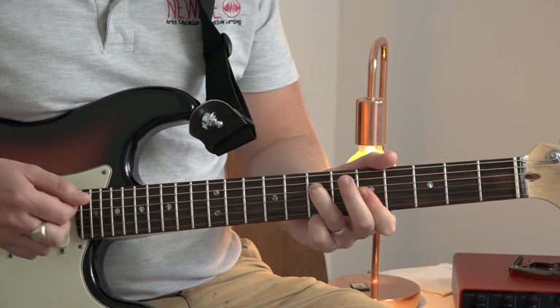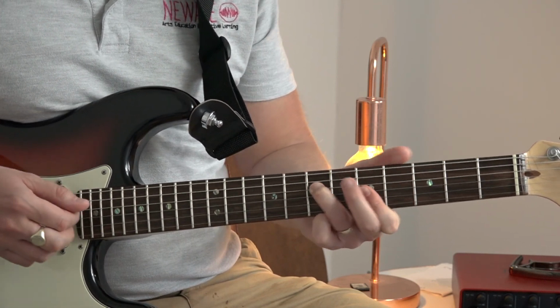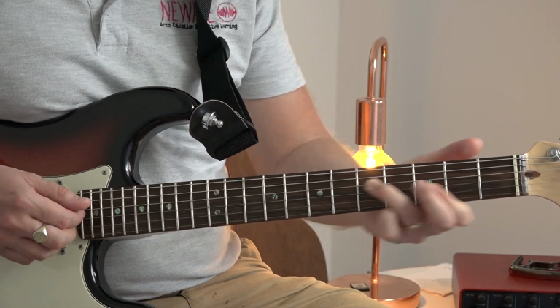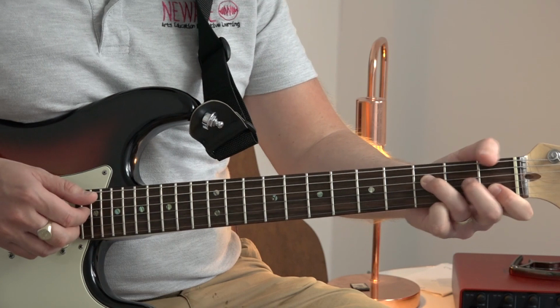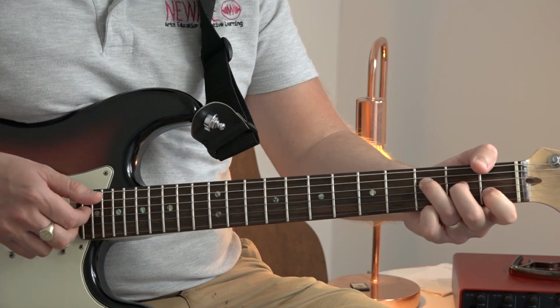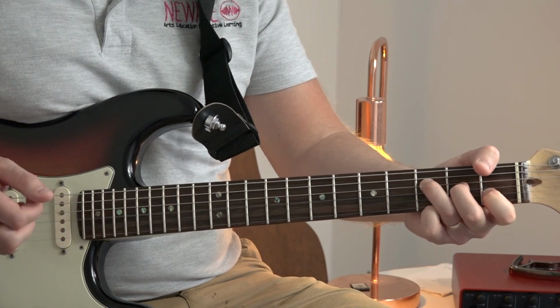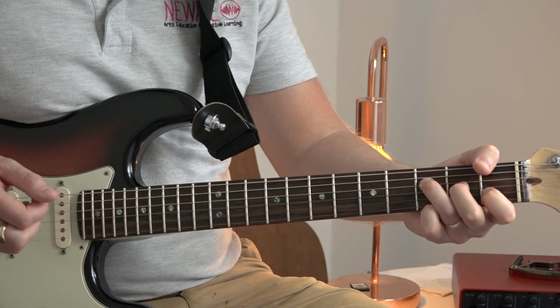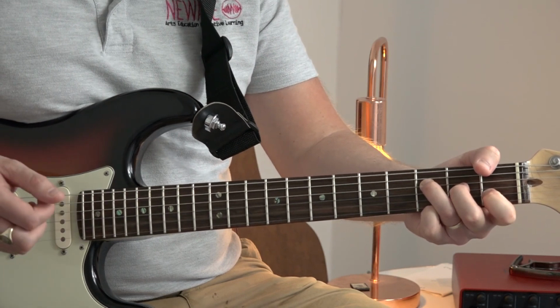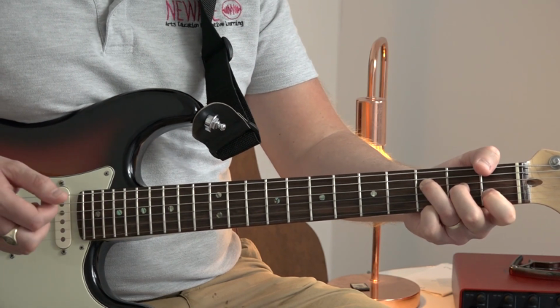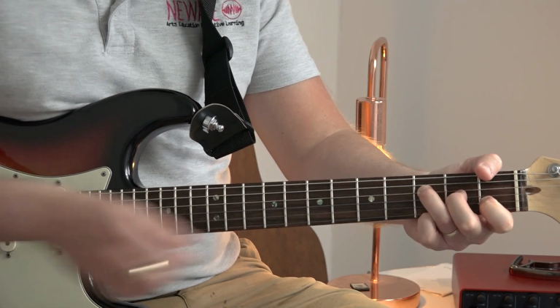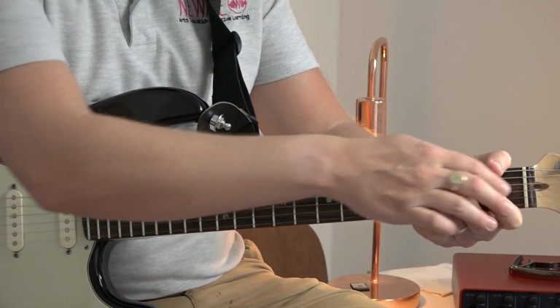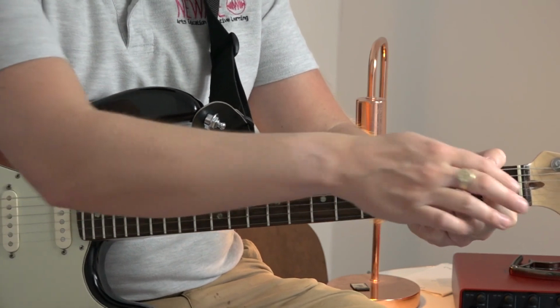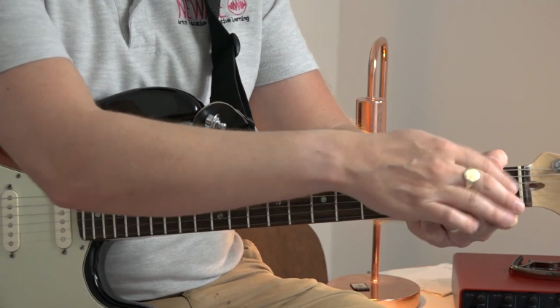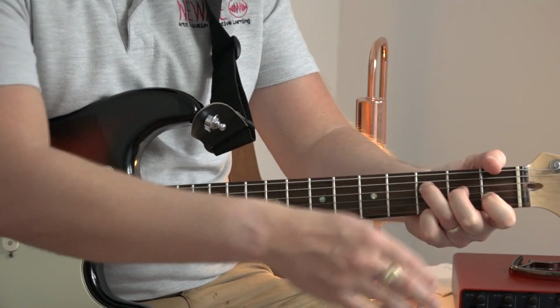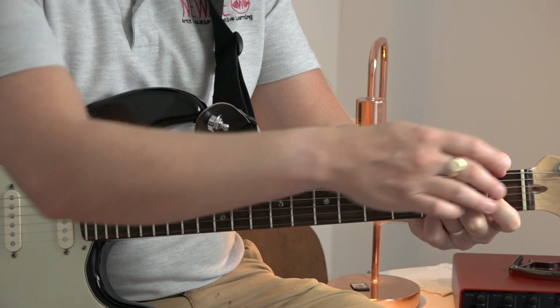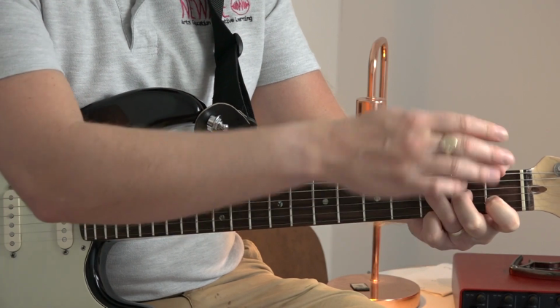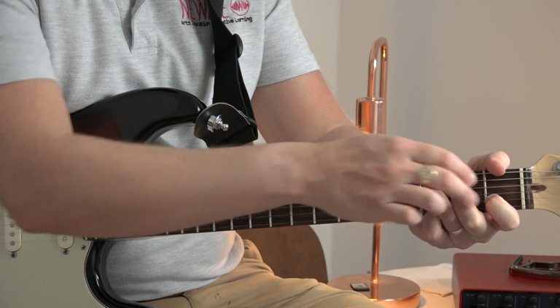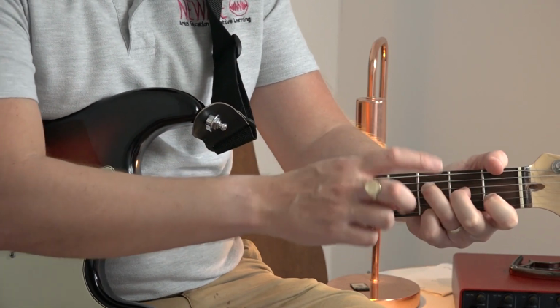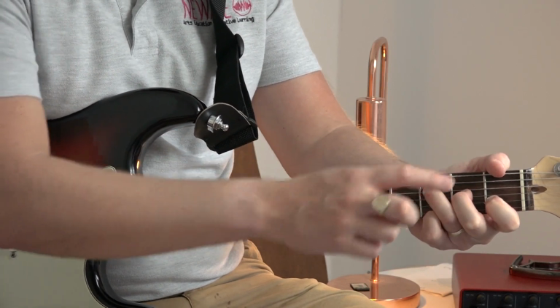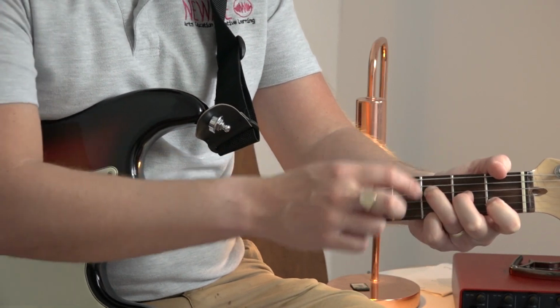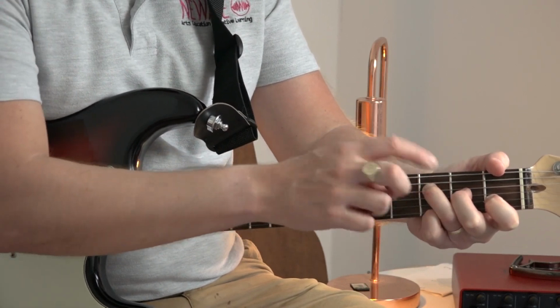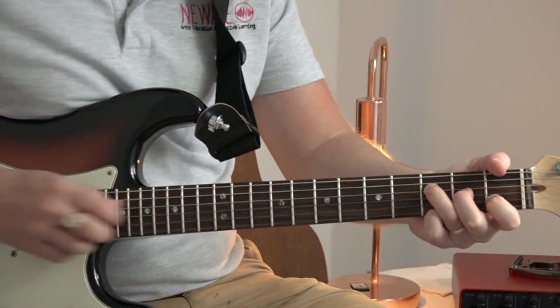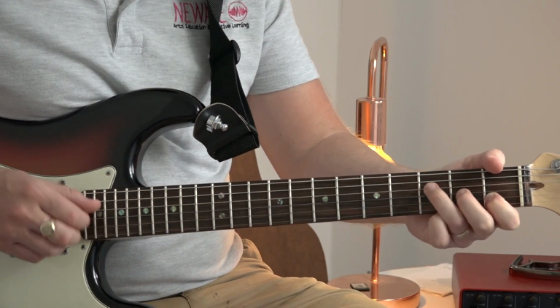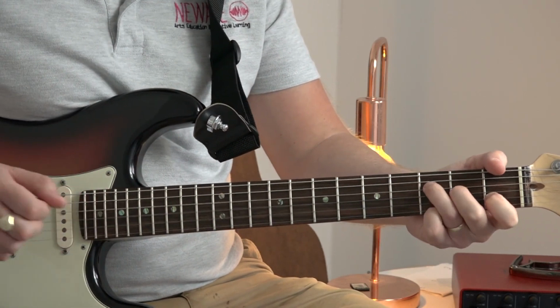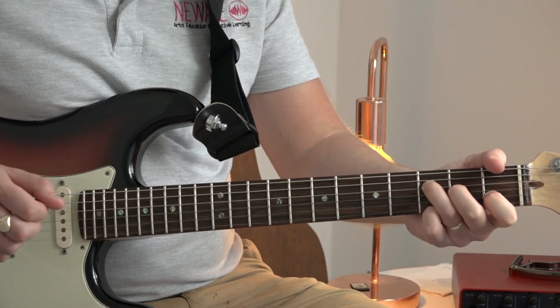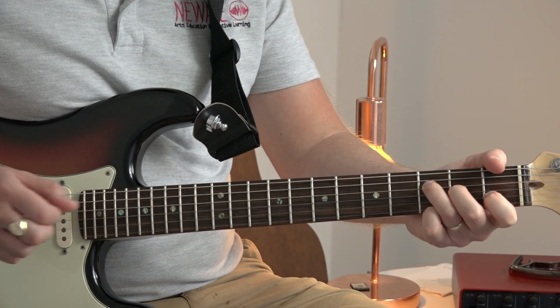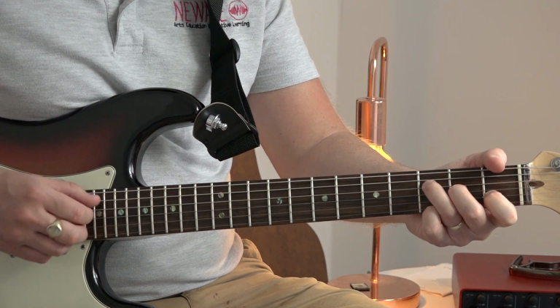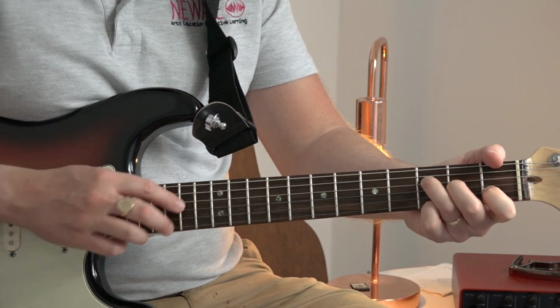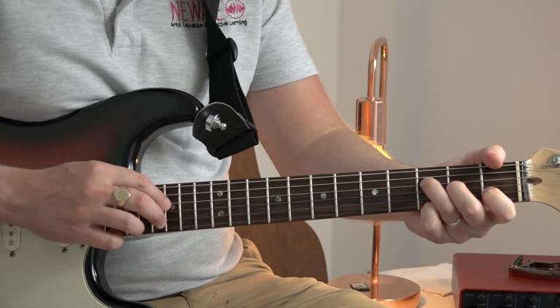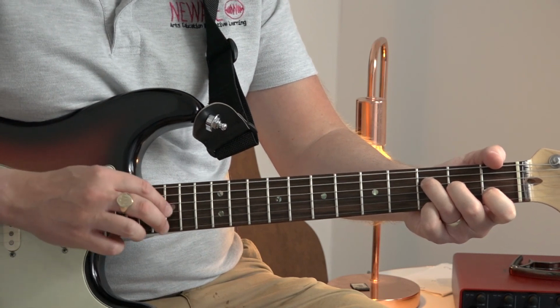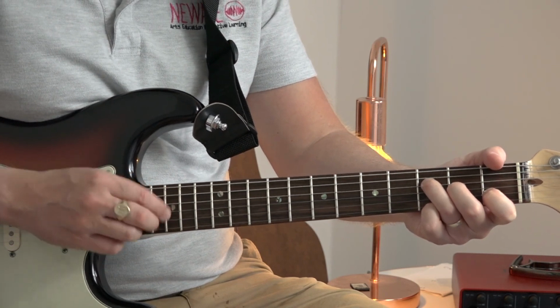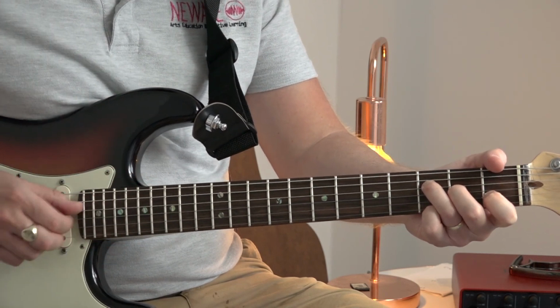Then we're moving that shape back down to the F, which is first finger, first fret, second string; second finger, second fret, third string; third finger, third fret on the fourth string. Again, we're just plucking the four, three, two strings.